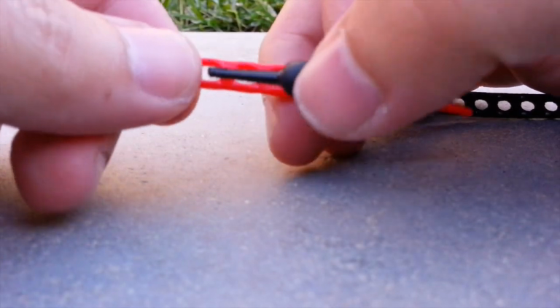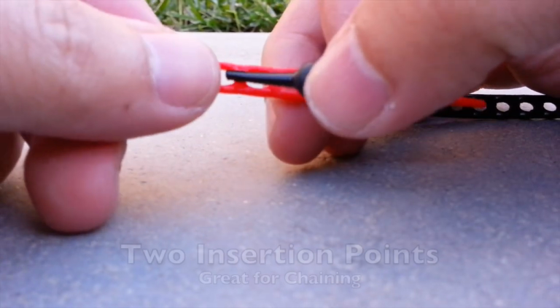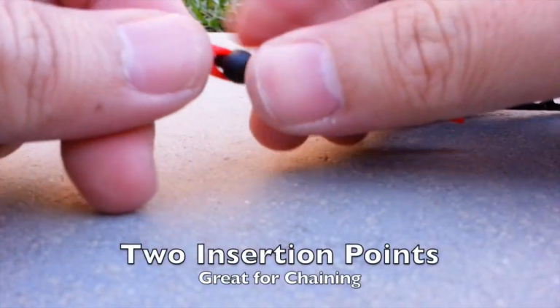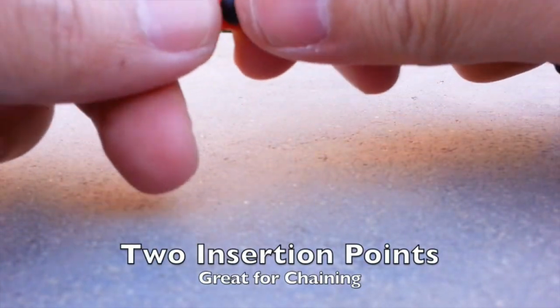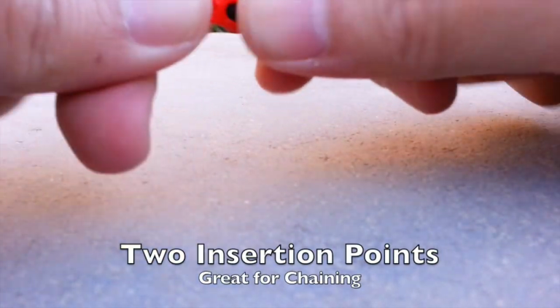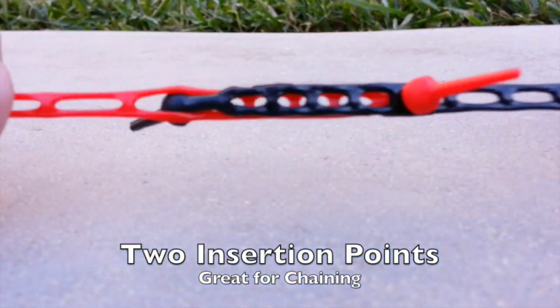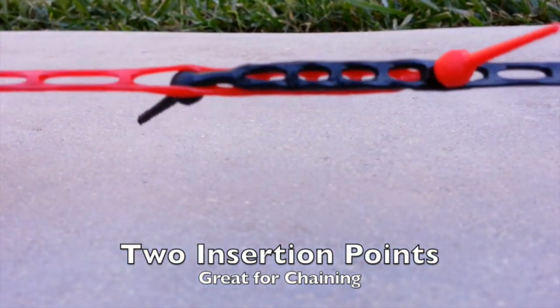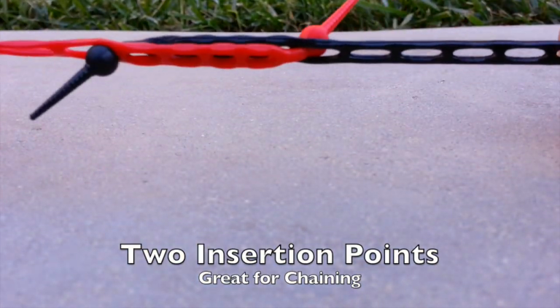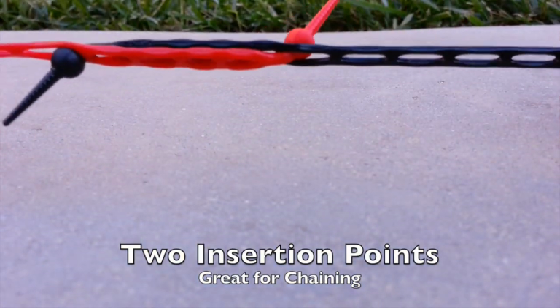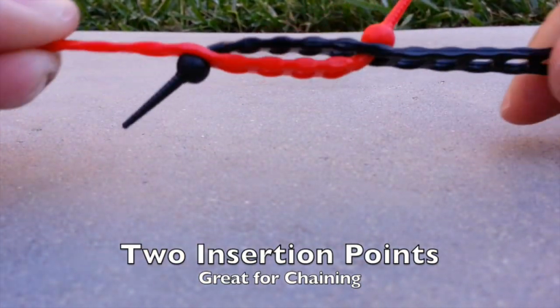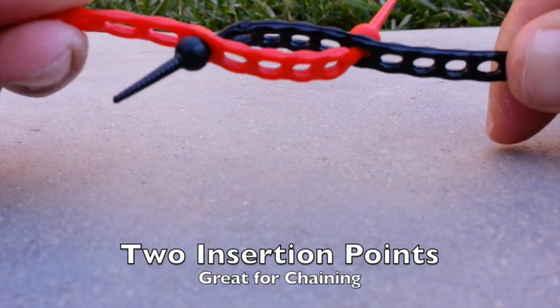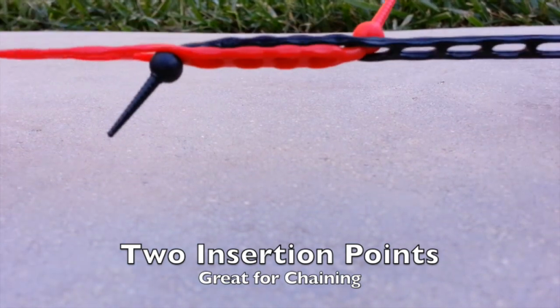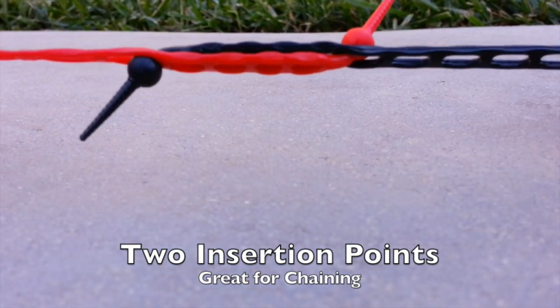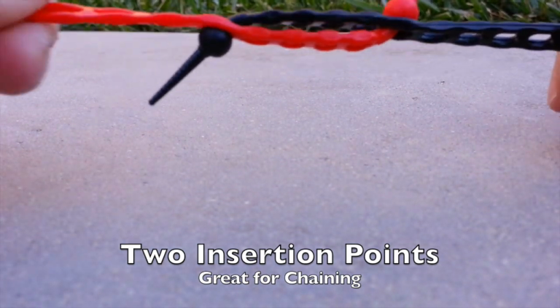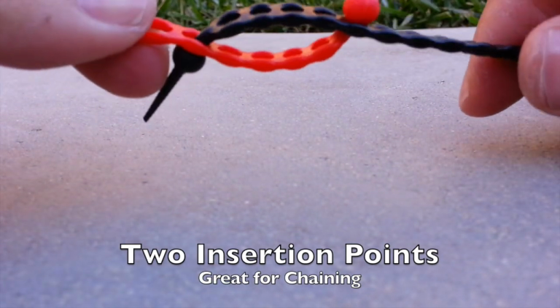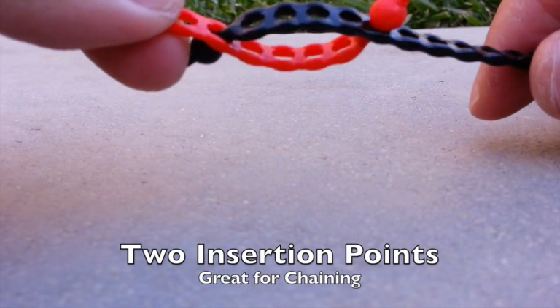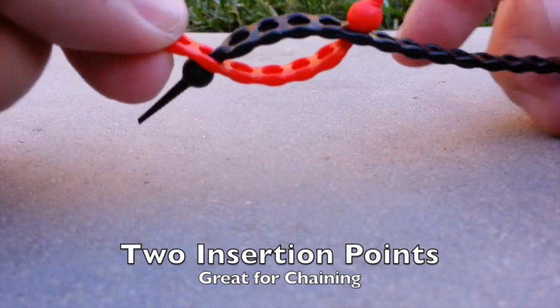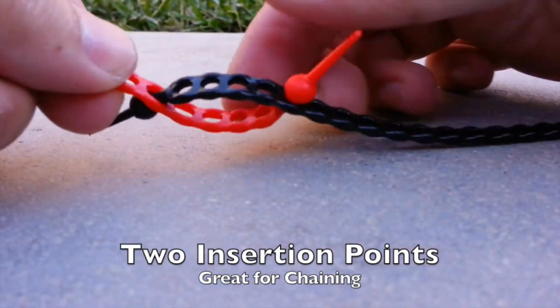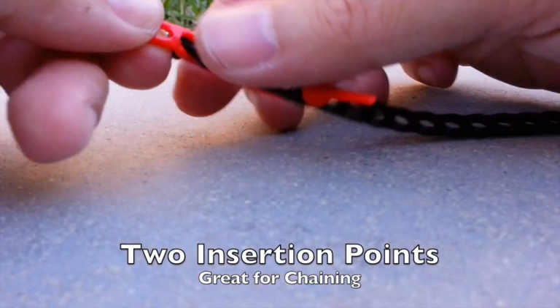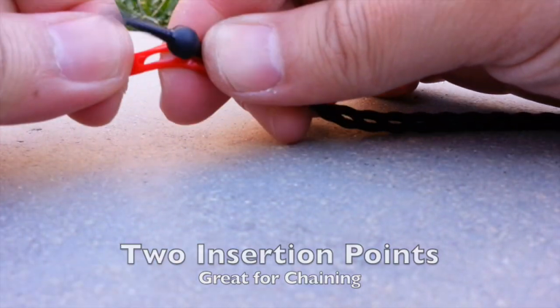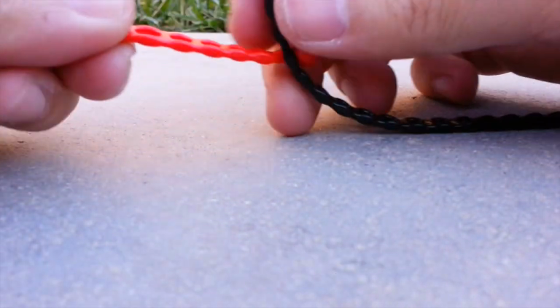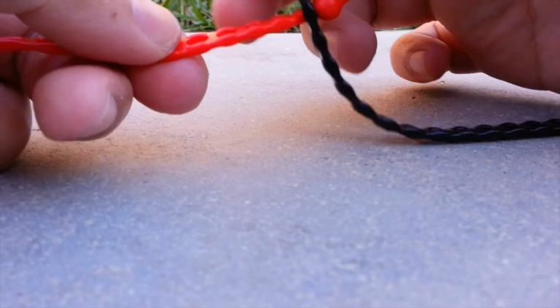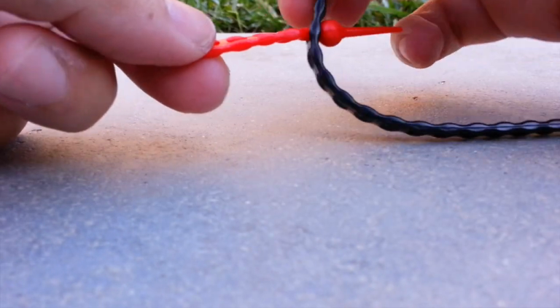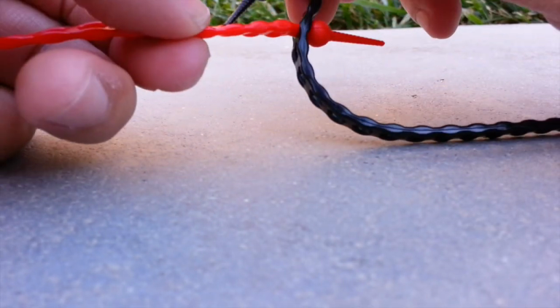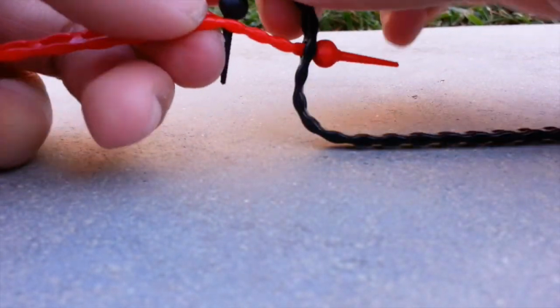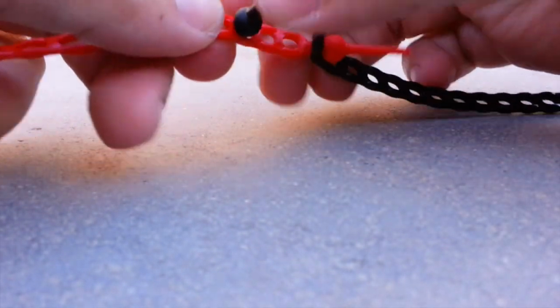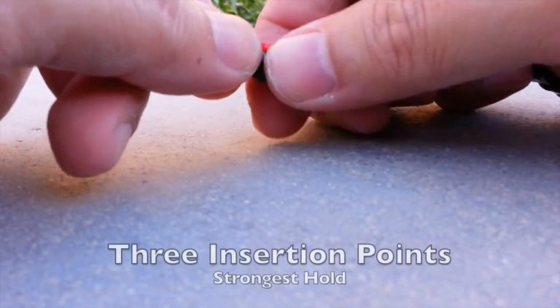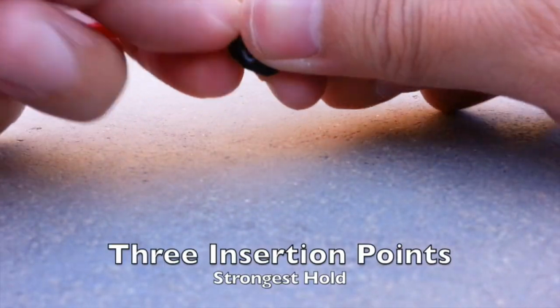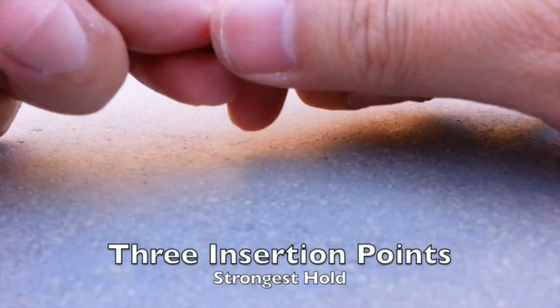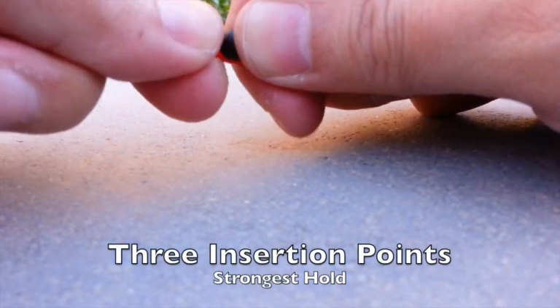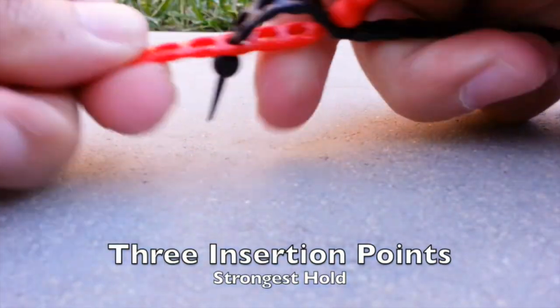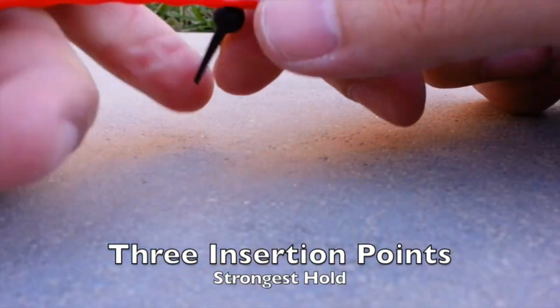Second, insert the loose sphere into the hole. This is stronger and great for chaining and making long strips. The third method combines the advantages of the first and the second.